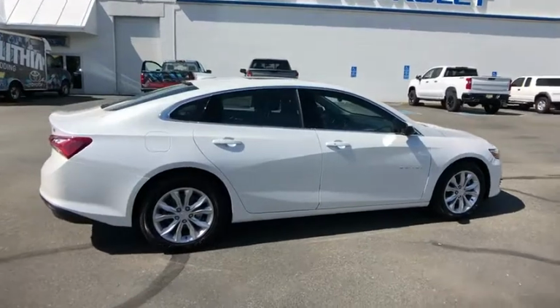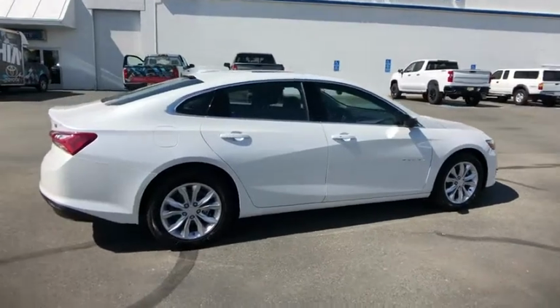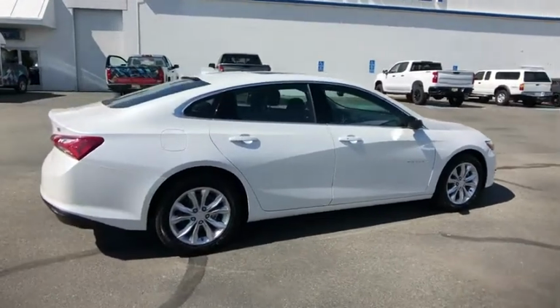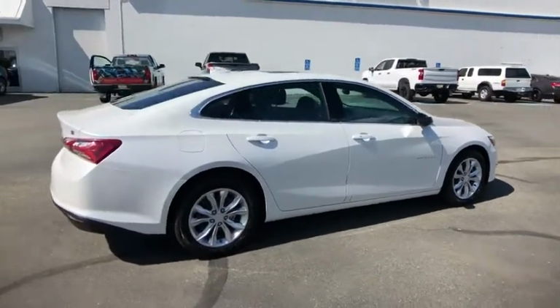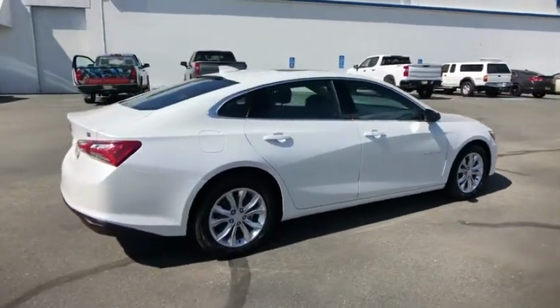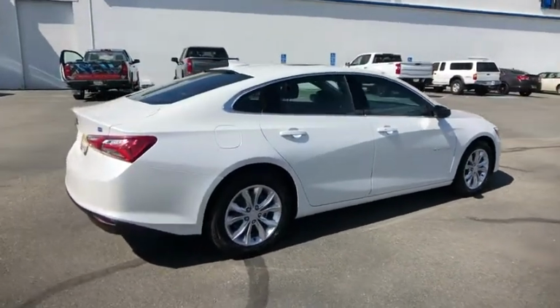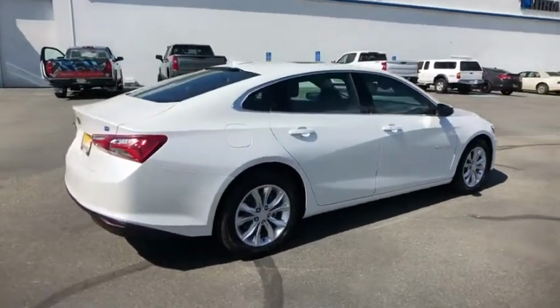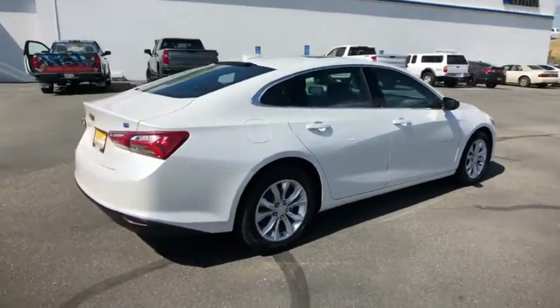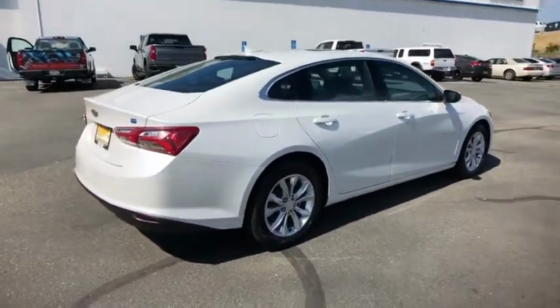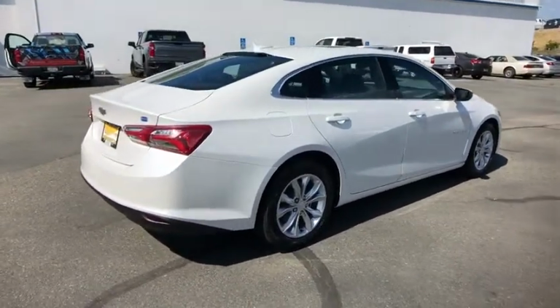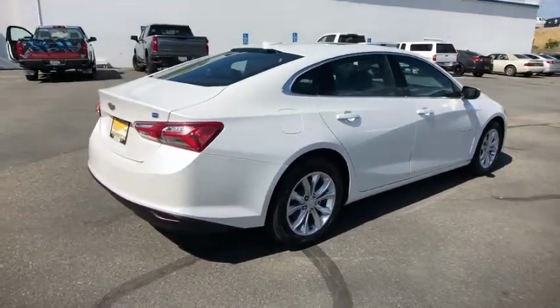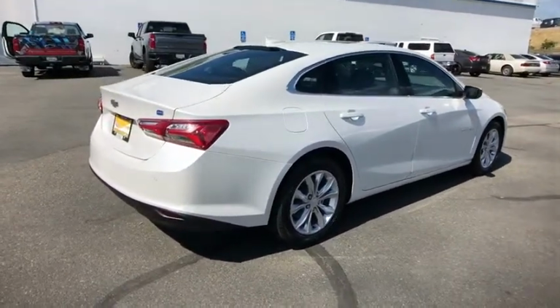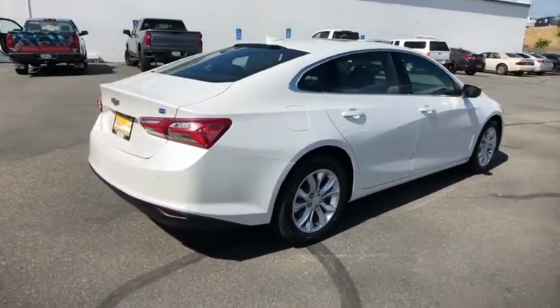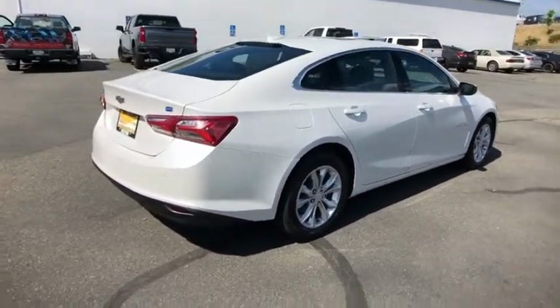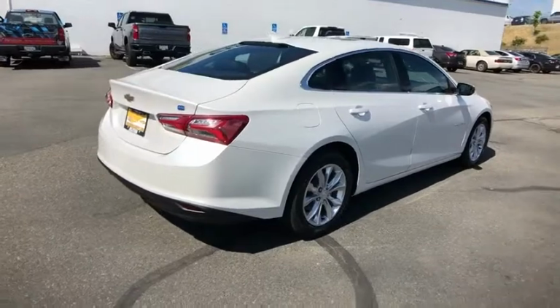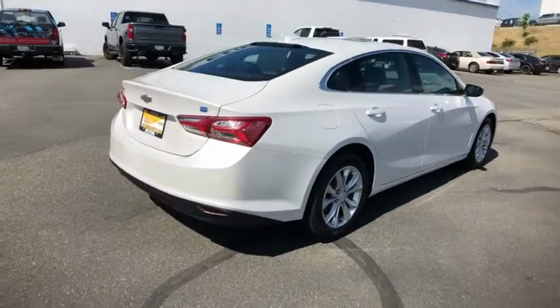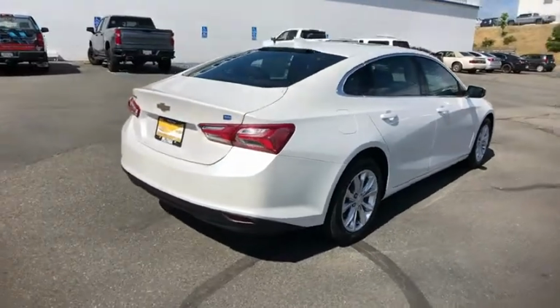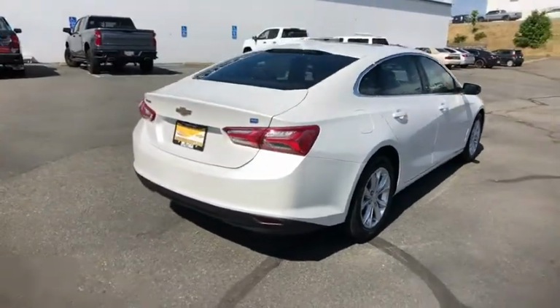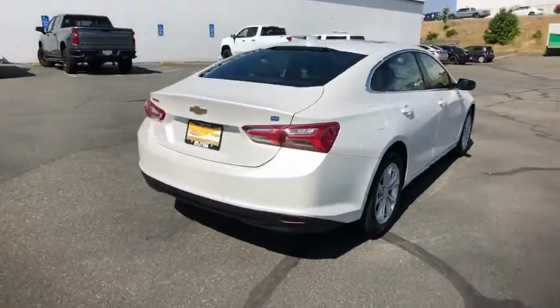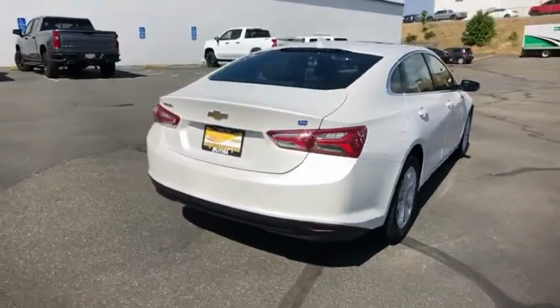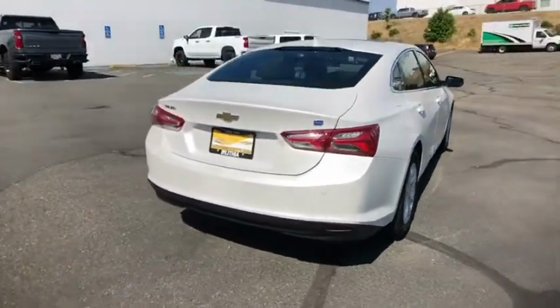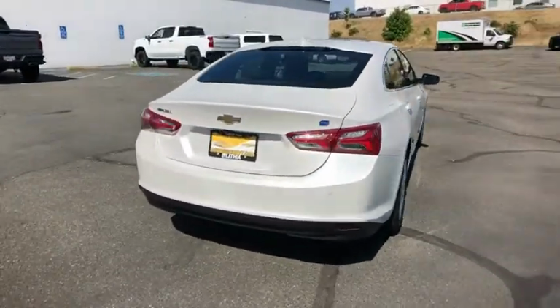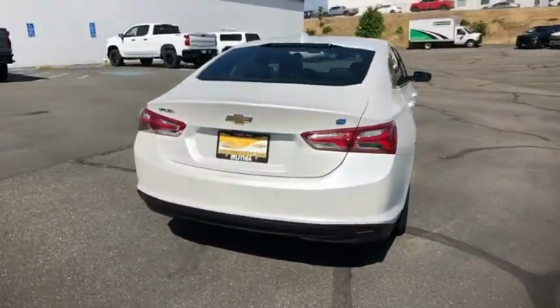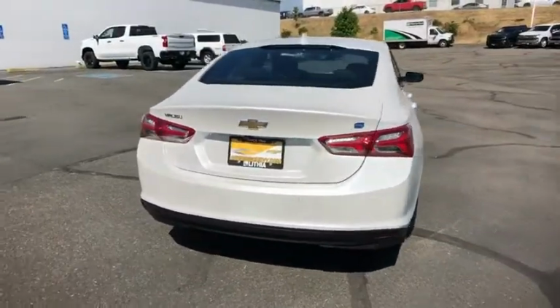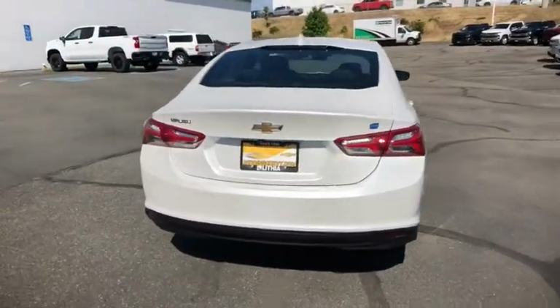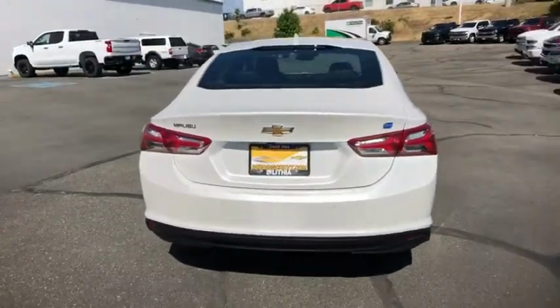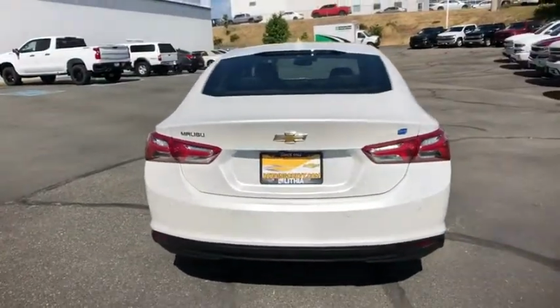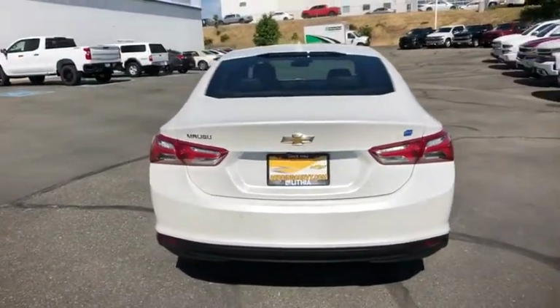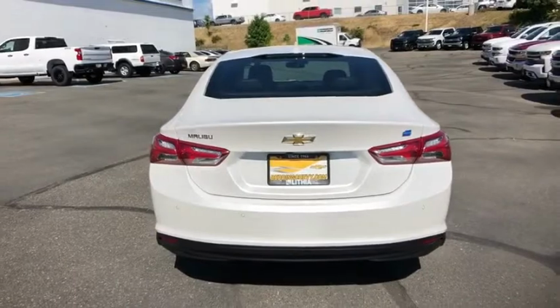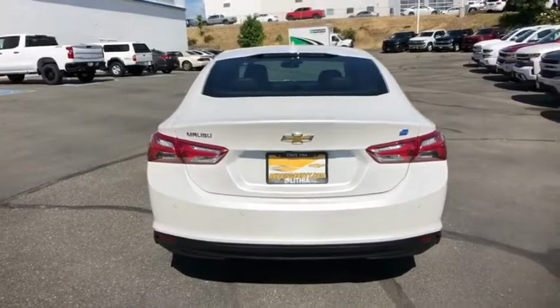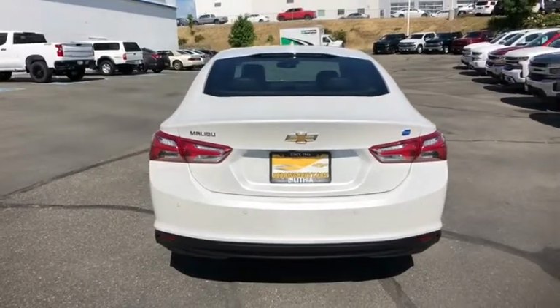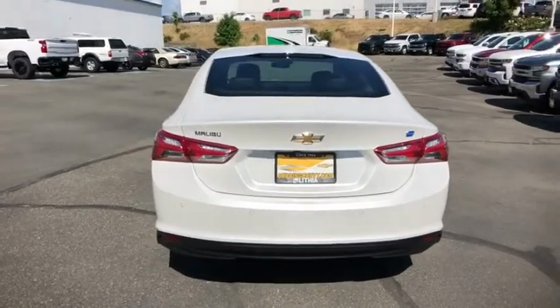Keyless entry, backup camera, leather-wrapped steering wheel, adjustable steering wheel, driver airbag, driver lumbar, cruise control, four-wheel disc brakes, front floor mats.